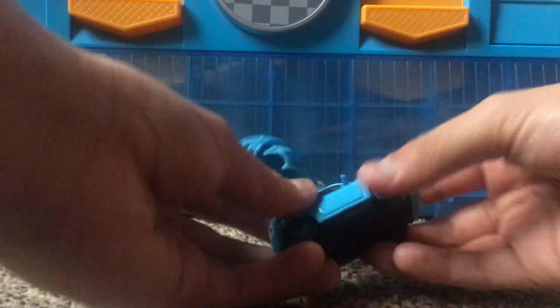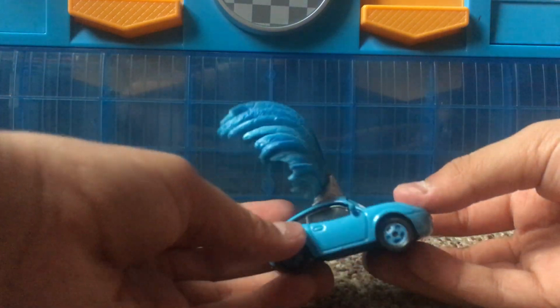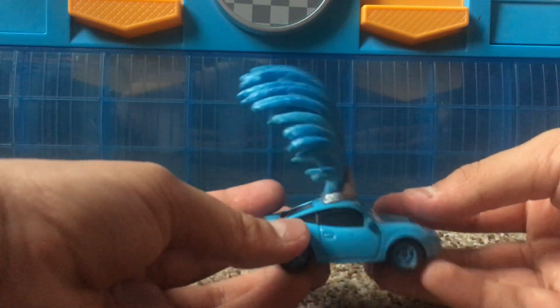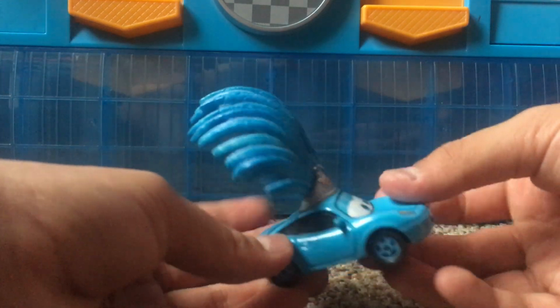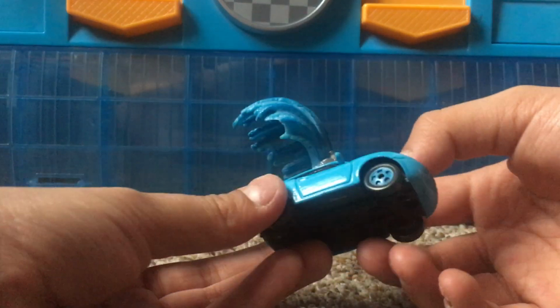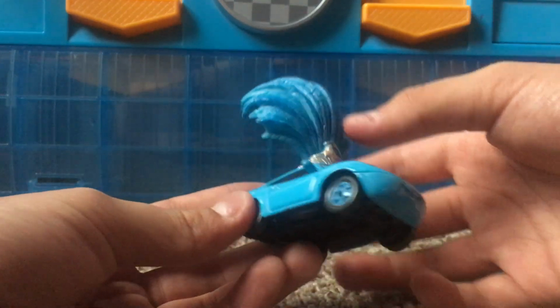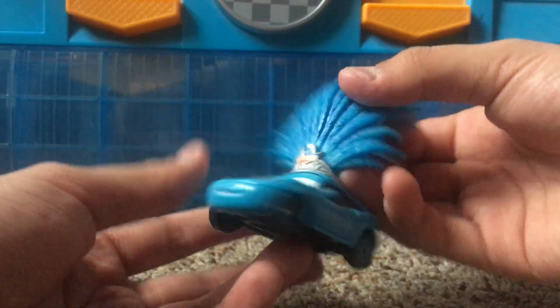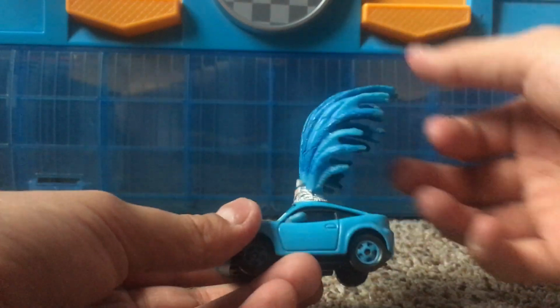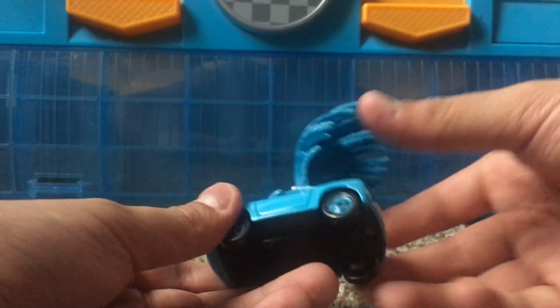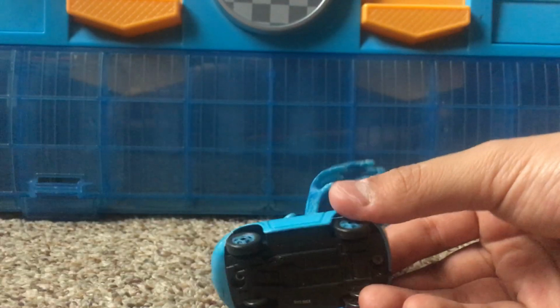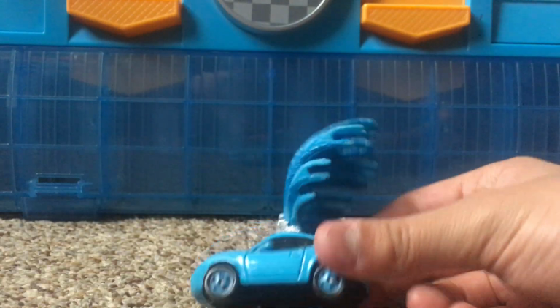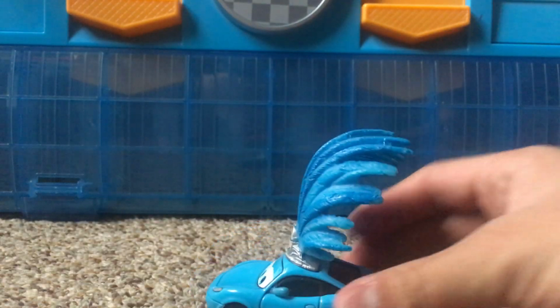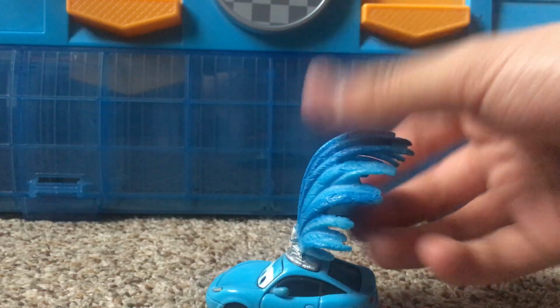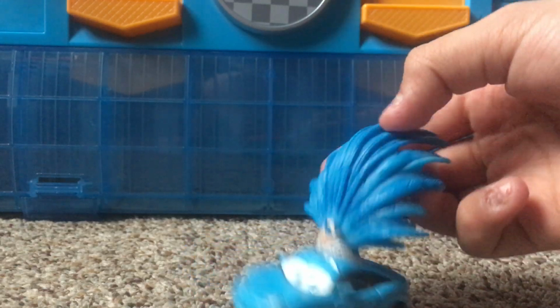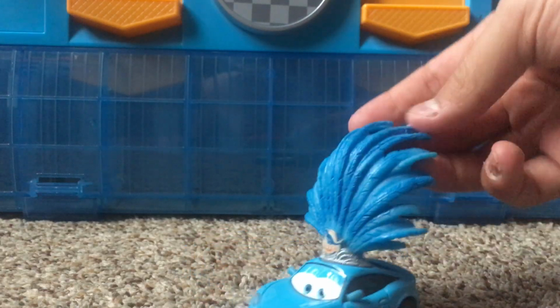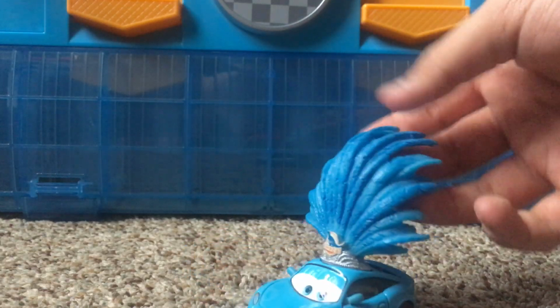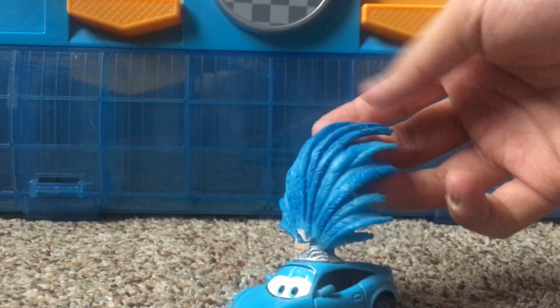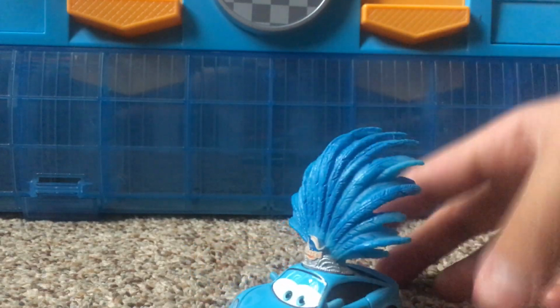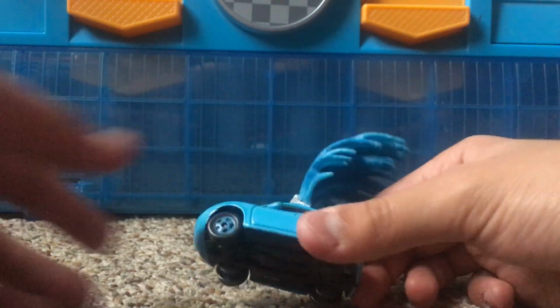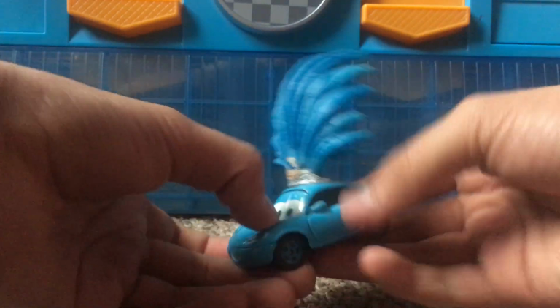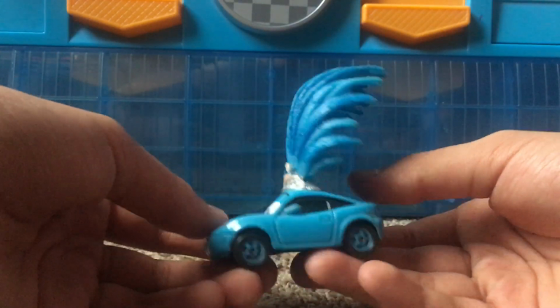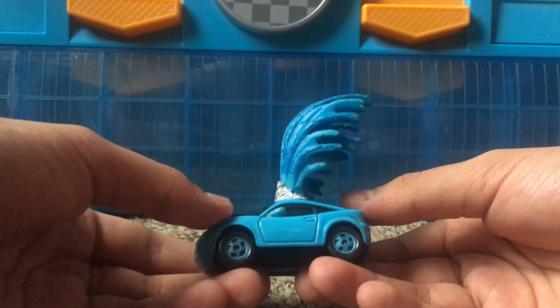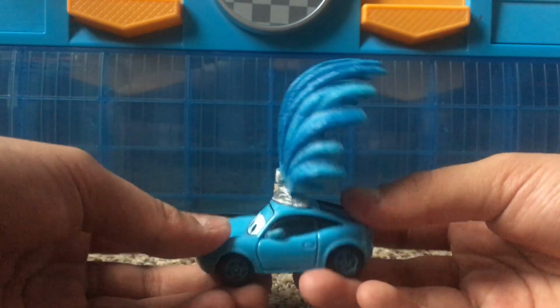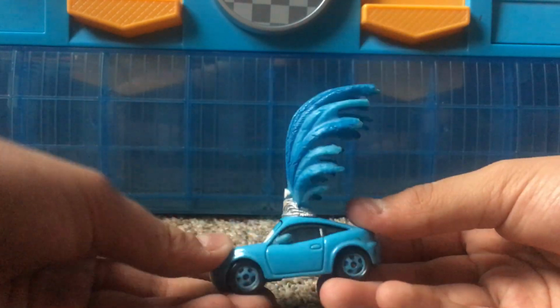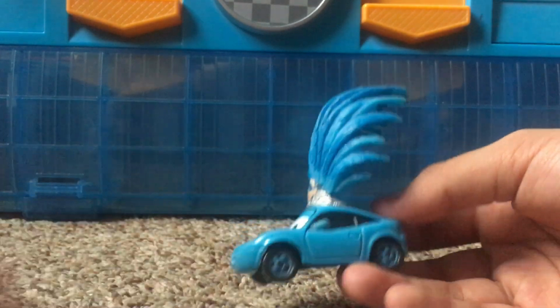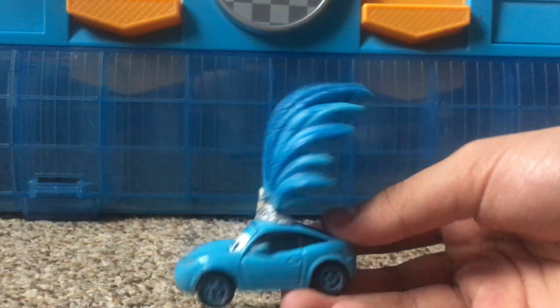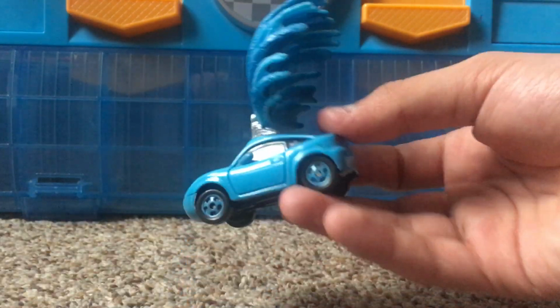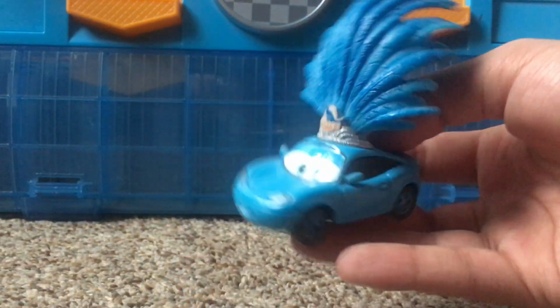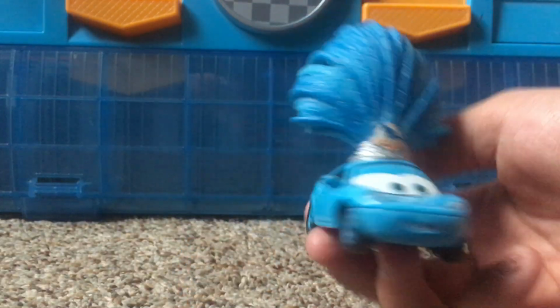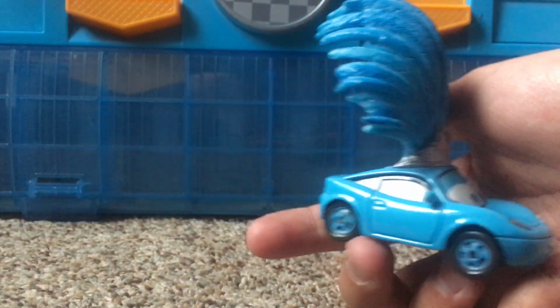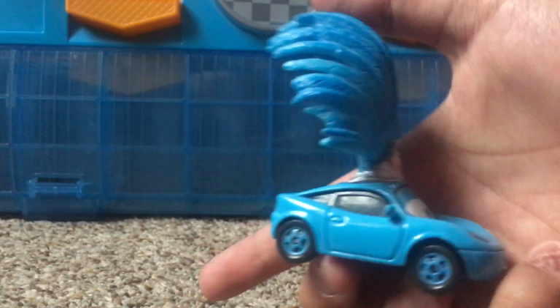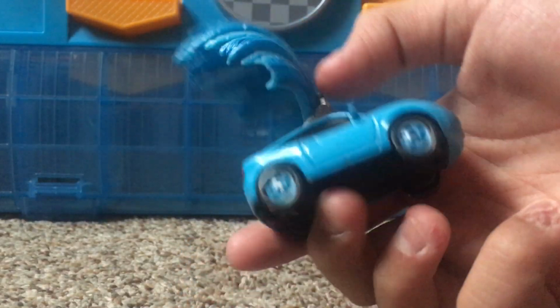This is a deluxe diecast — I can probably see why because of the big hat or furry stuff up here. I've got a whole bunch of Dinoco diecasts I'd want to review.